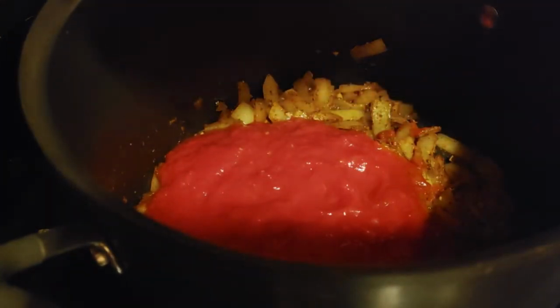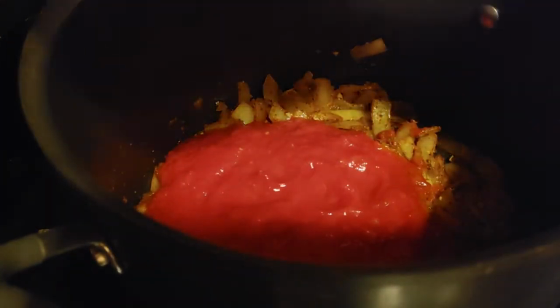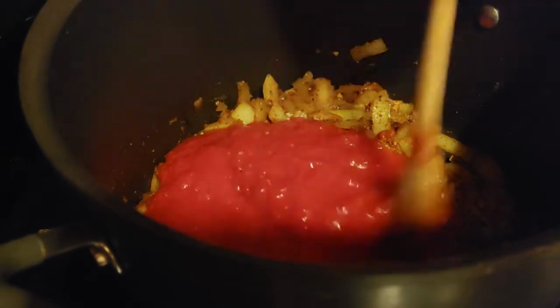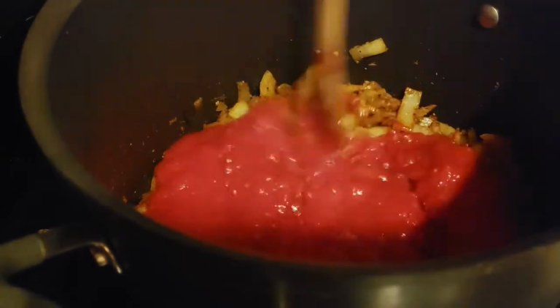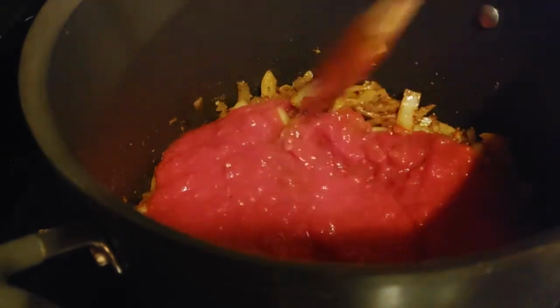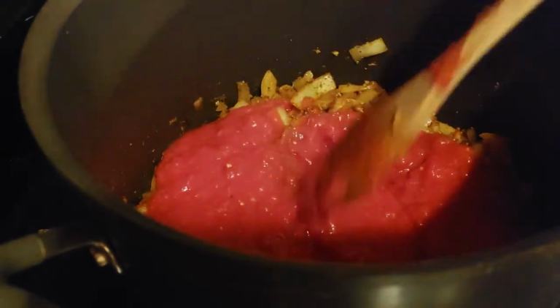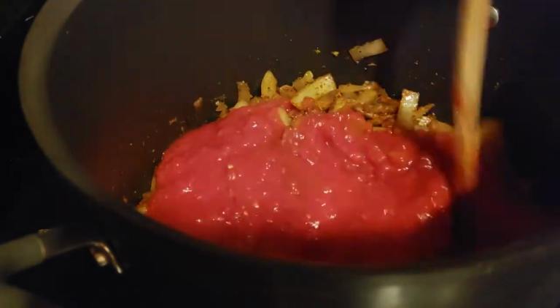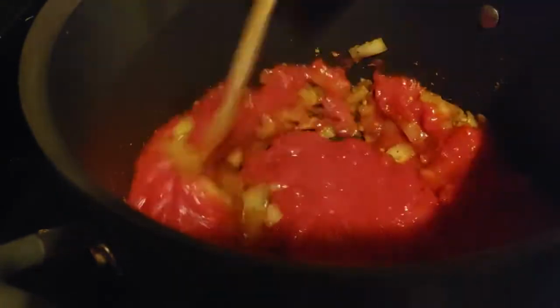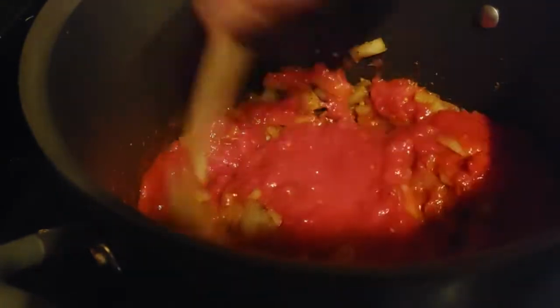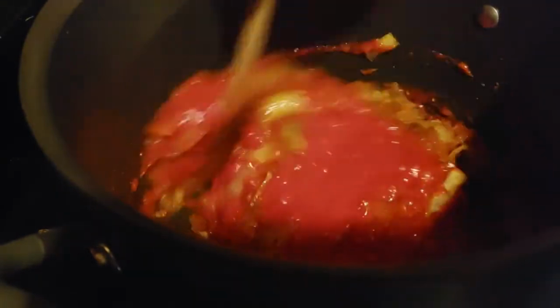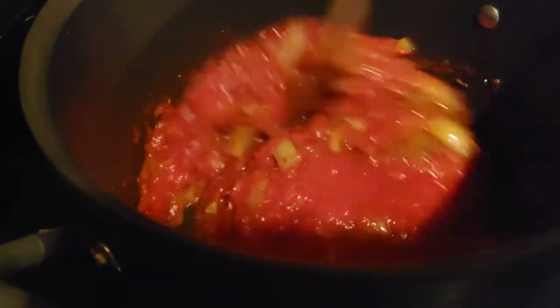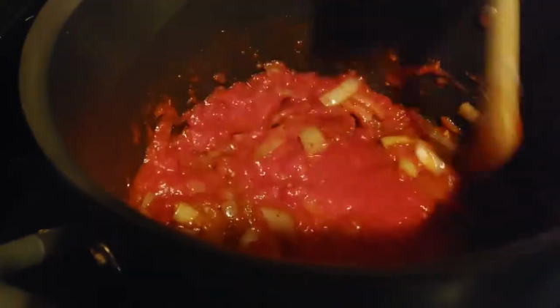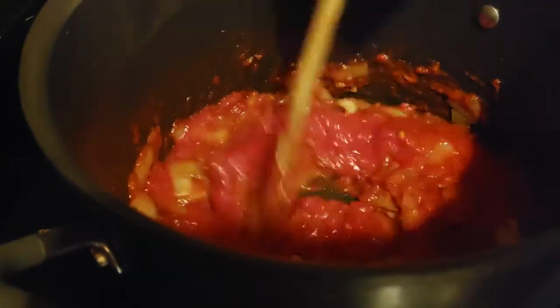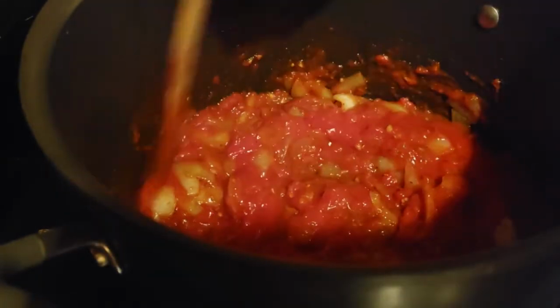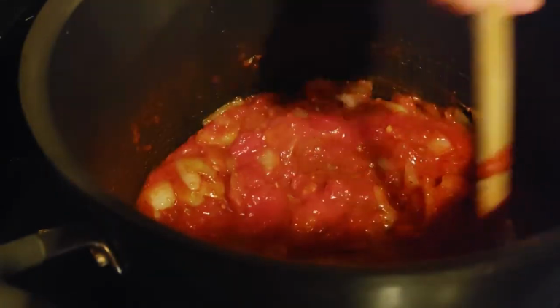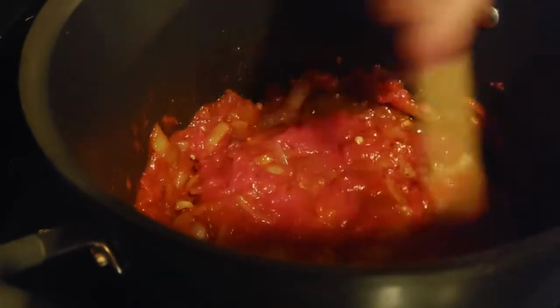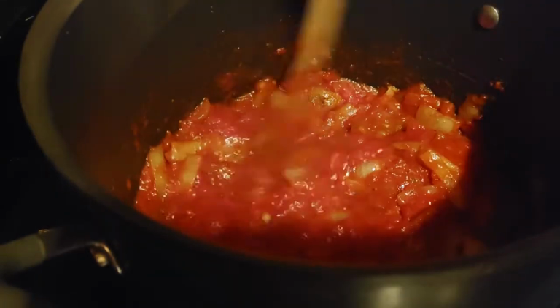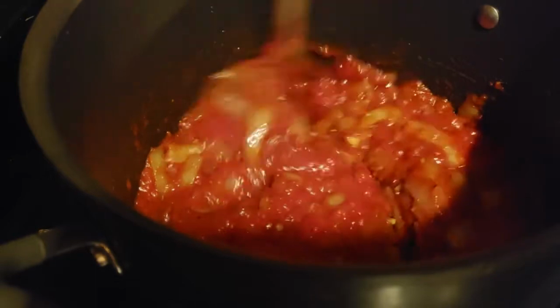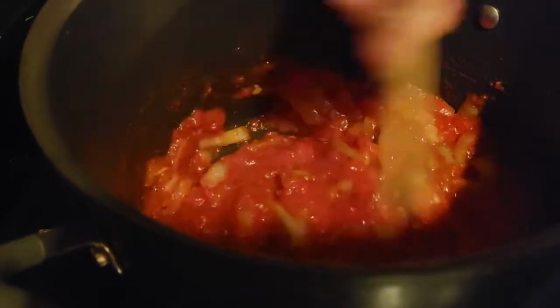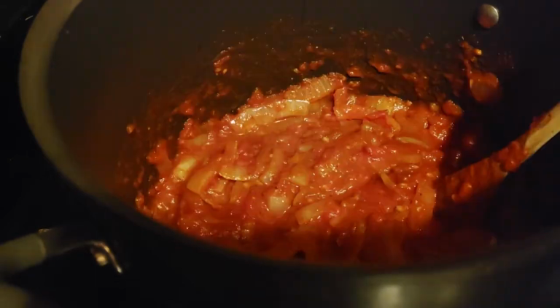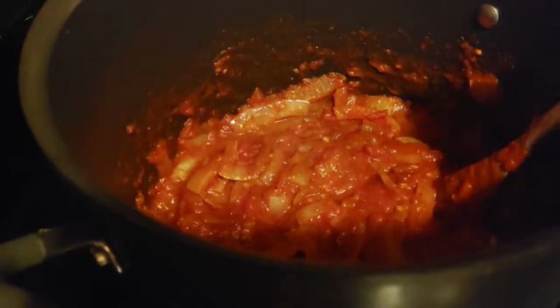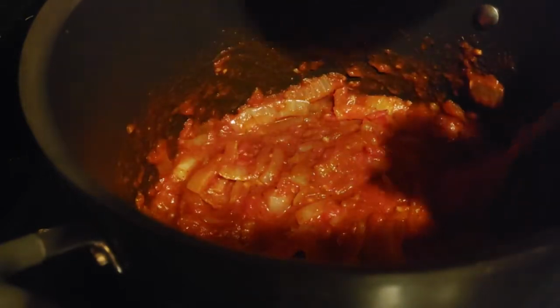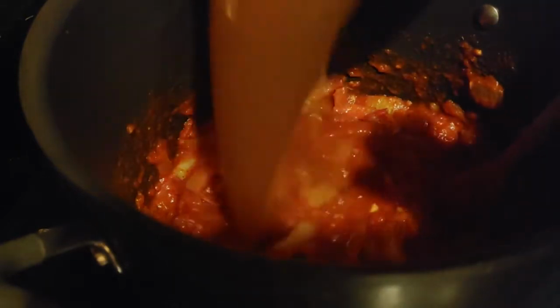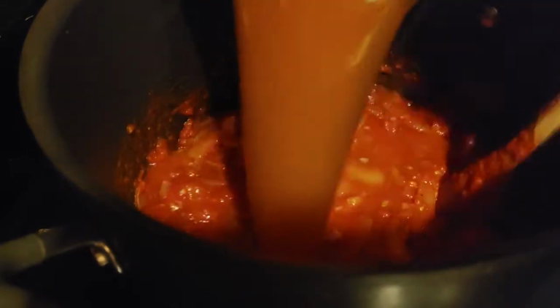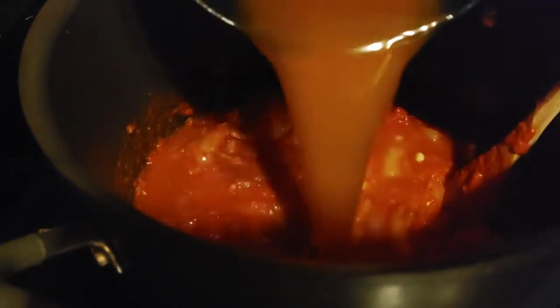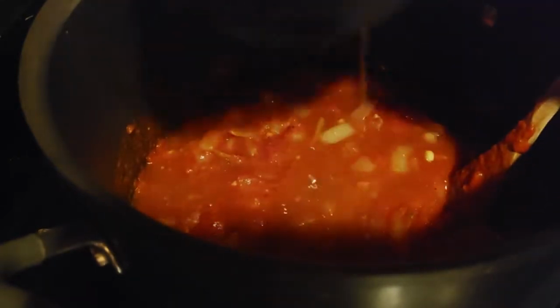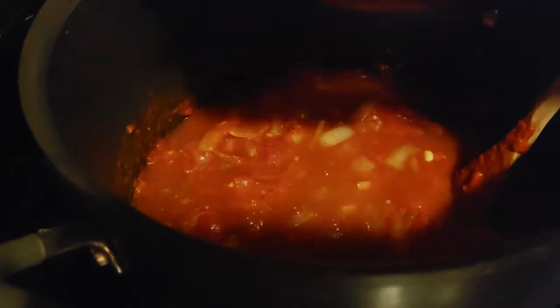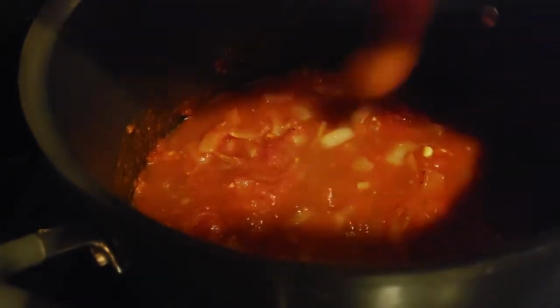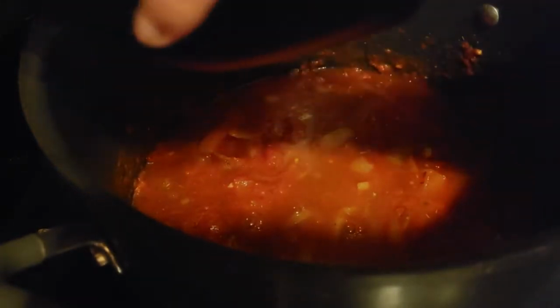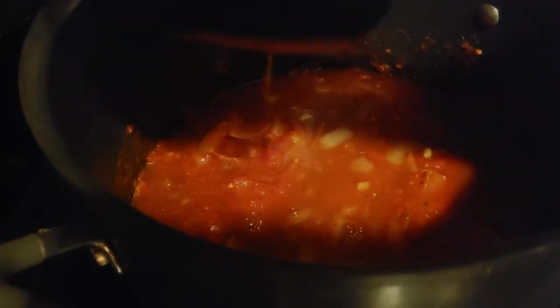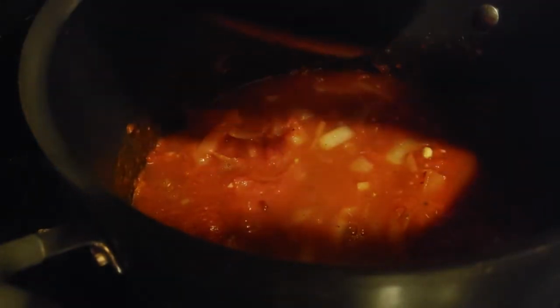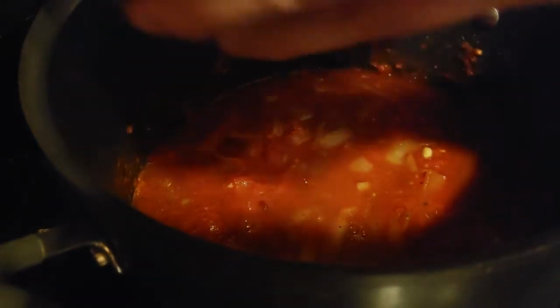Once that's been mixed, I'm going to add in the tomatoes and mix it all together. And then I'm going to add in the broth, and after that's been mixed, I'm going to bring it all to a boil.